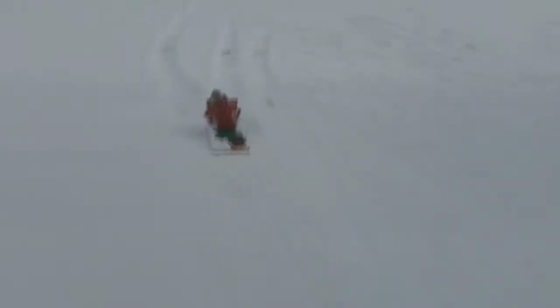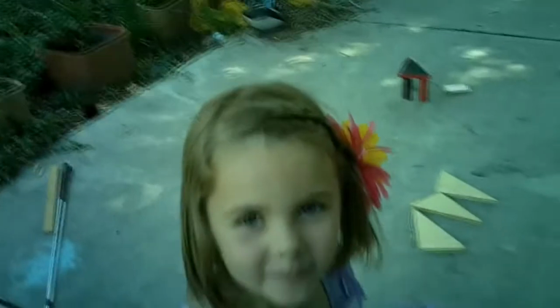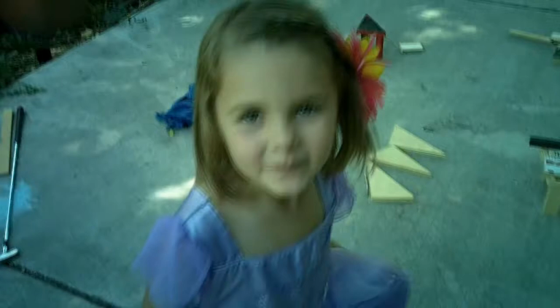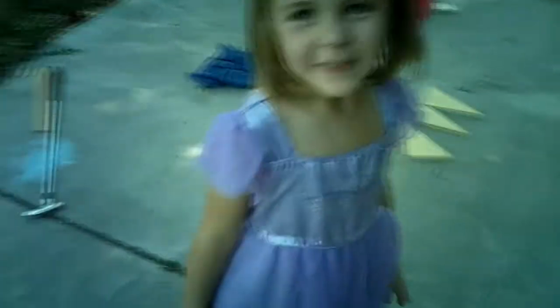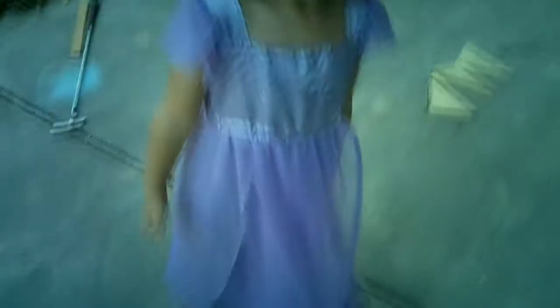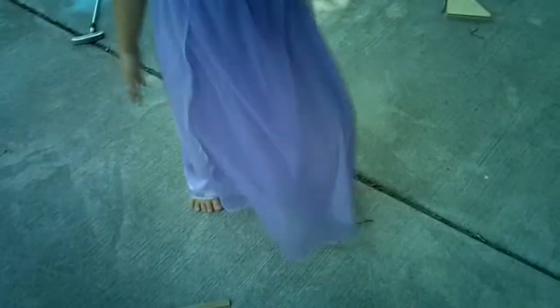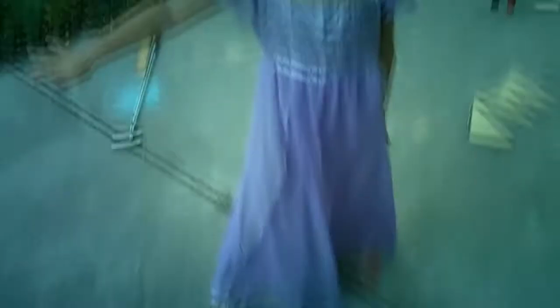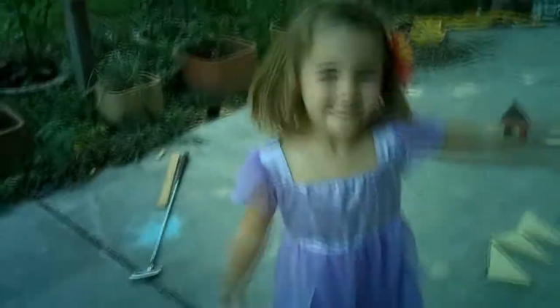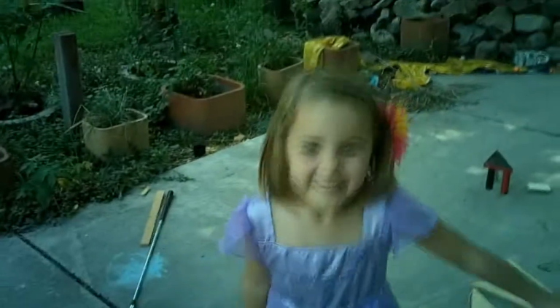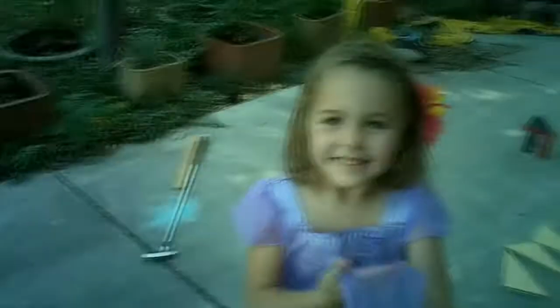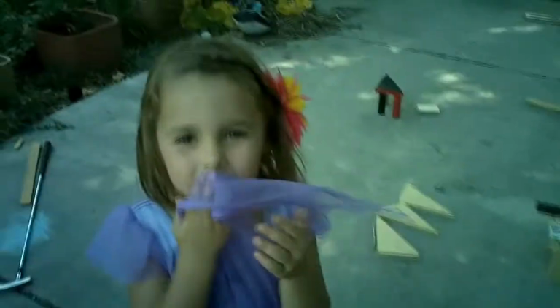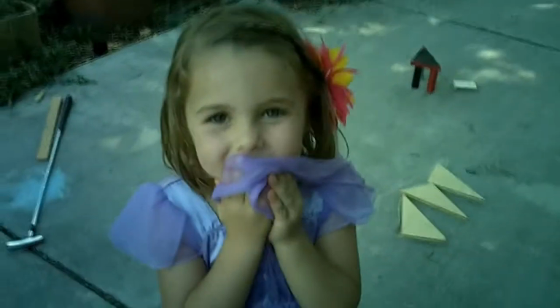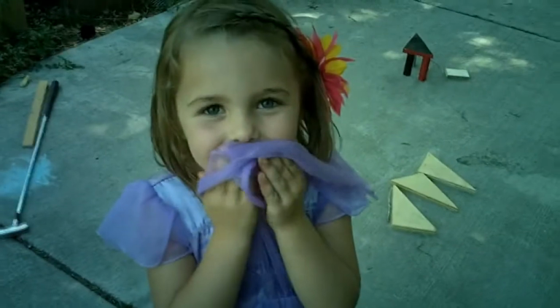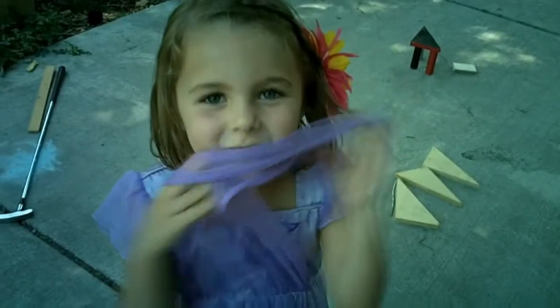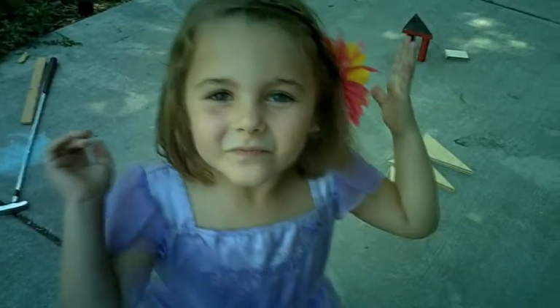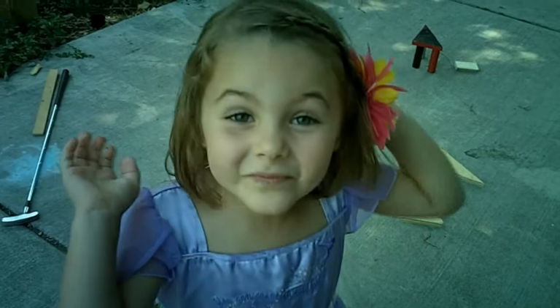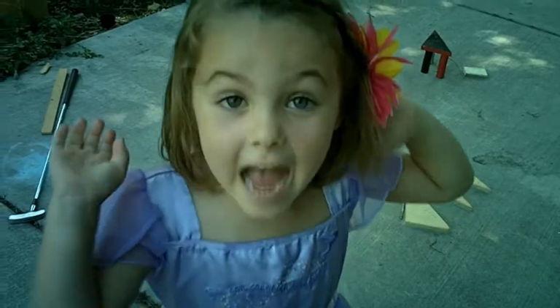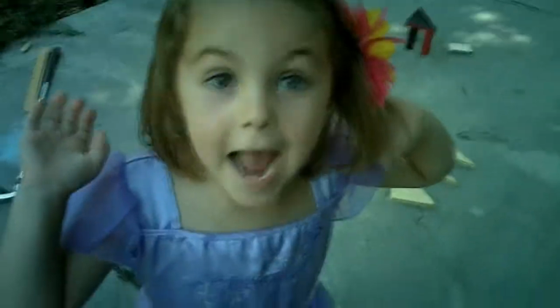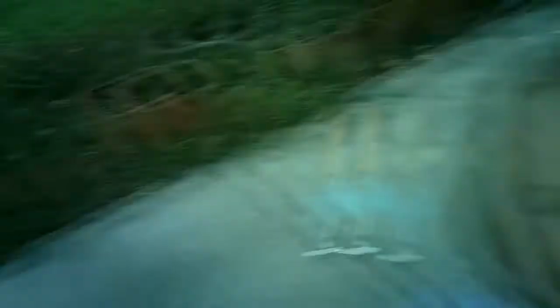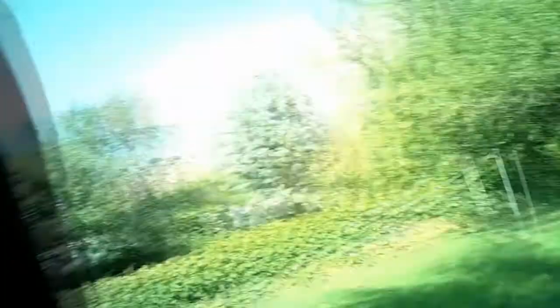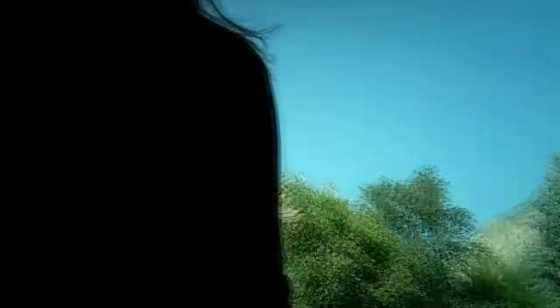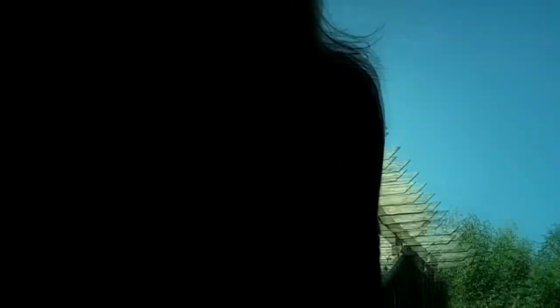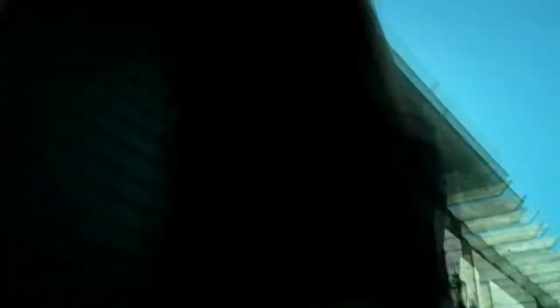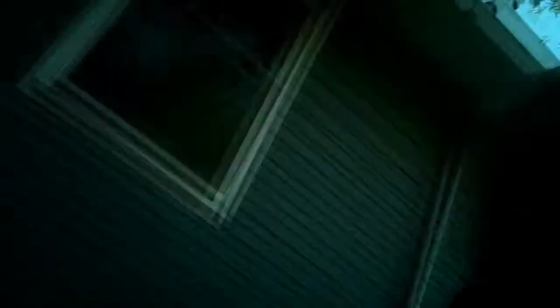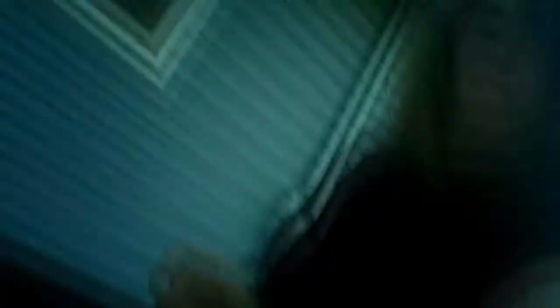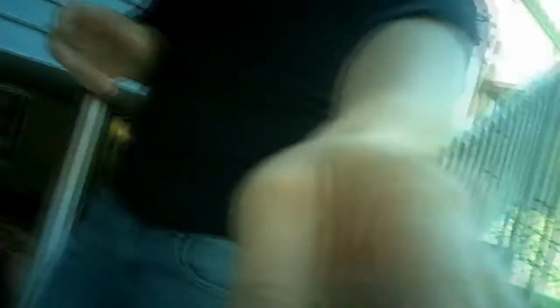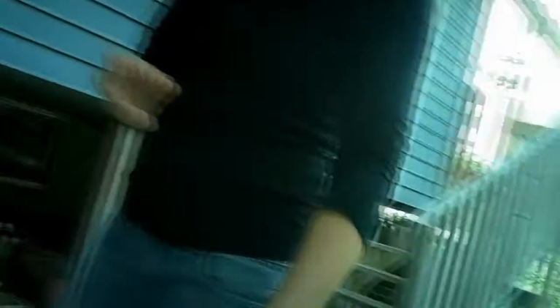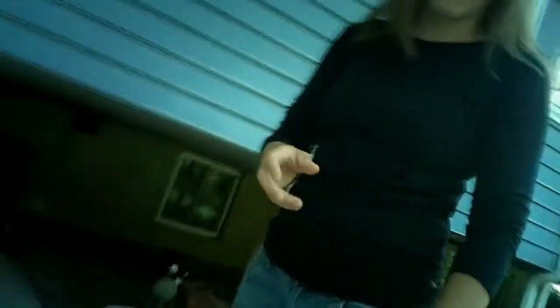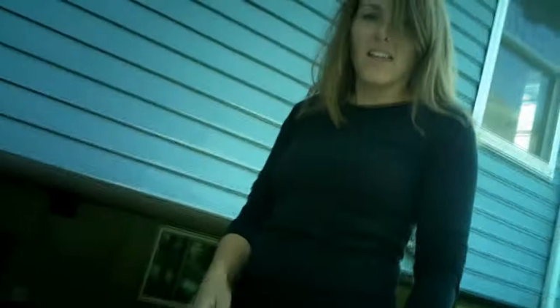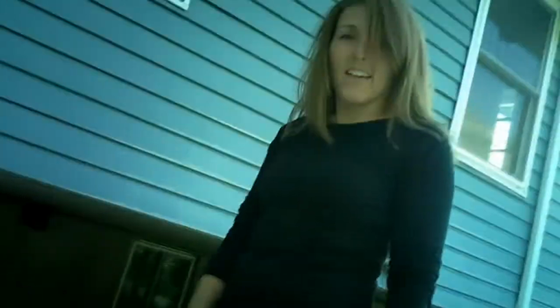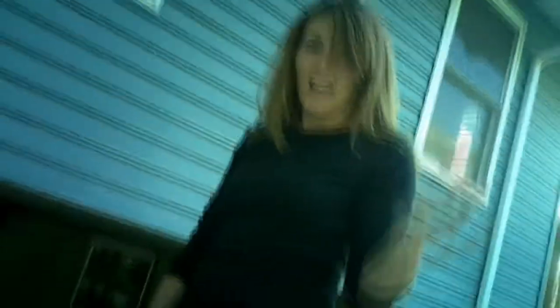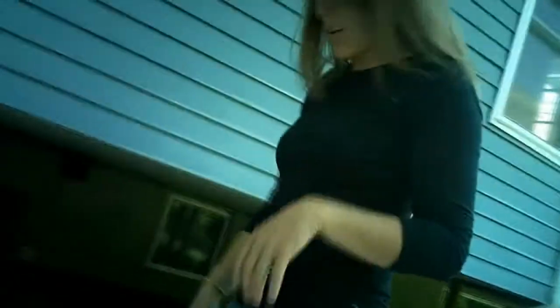Well, Scout's been playing dress-up today. Isn't she beautiful? Okay, your job is to hold the camera. Can you do that? Yes. Okay, hold this. Are you ready? Yes. Okay, let's go.